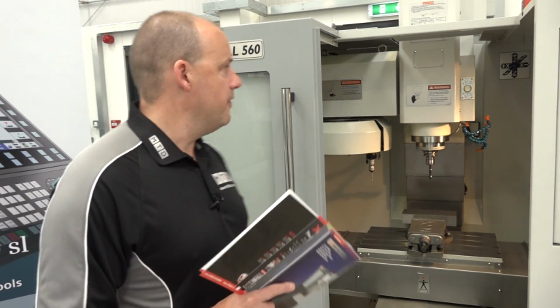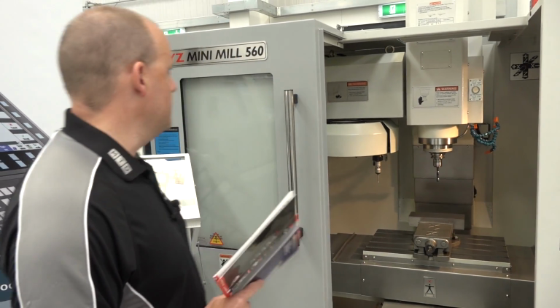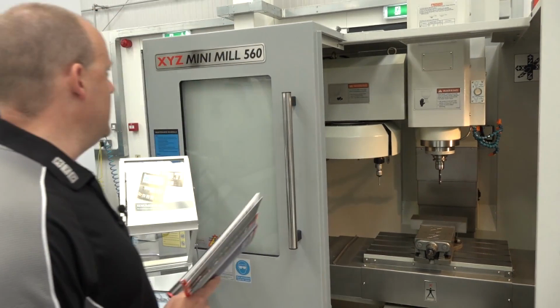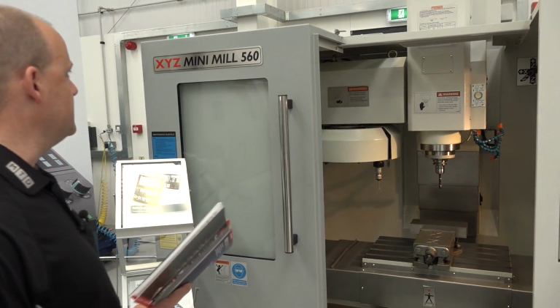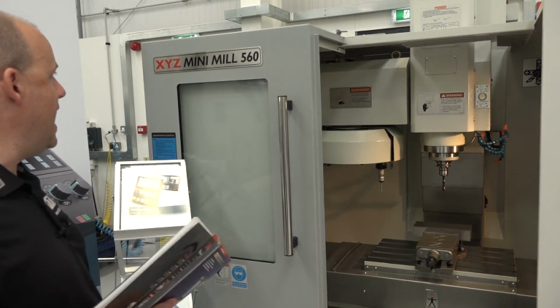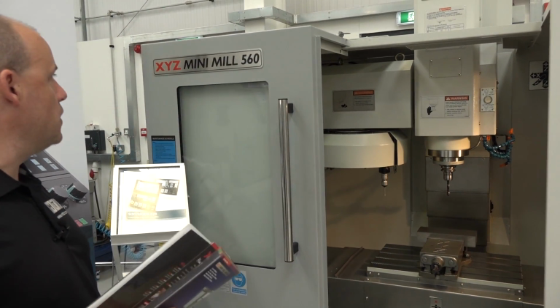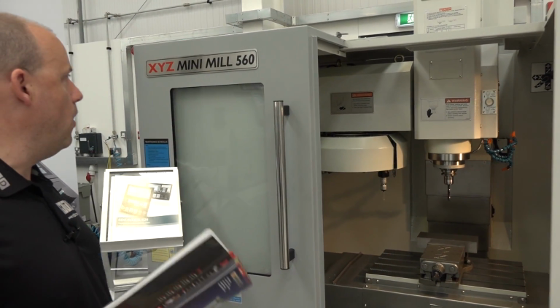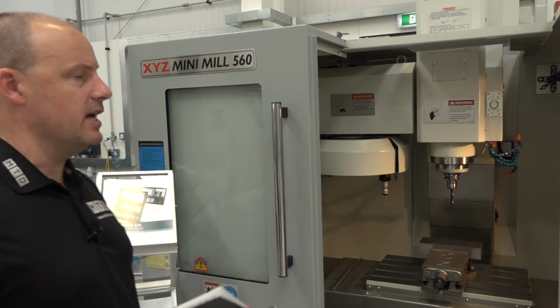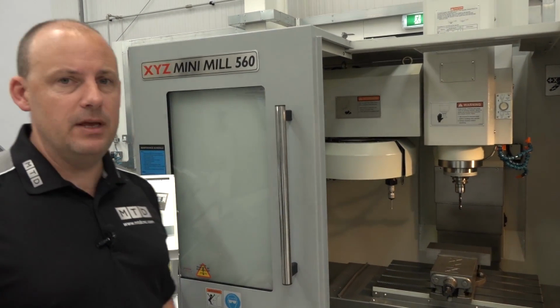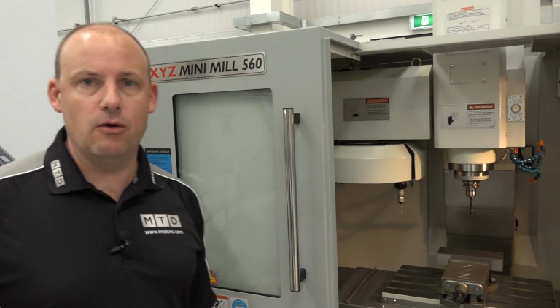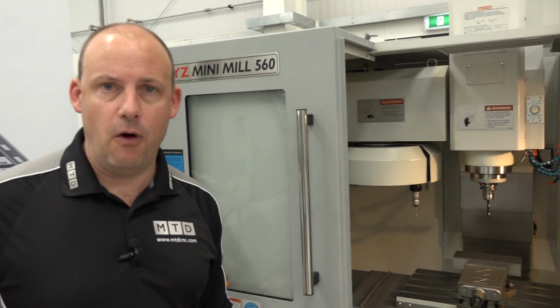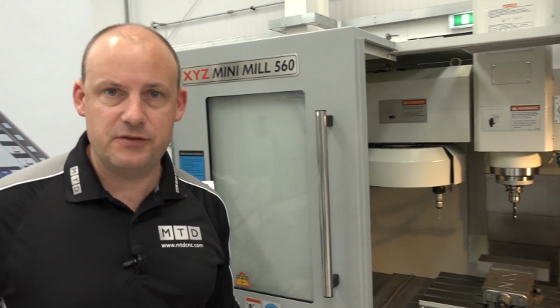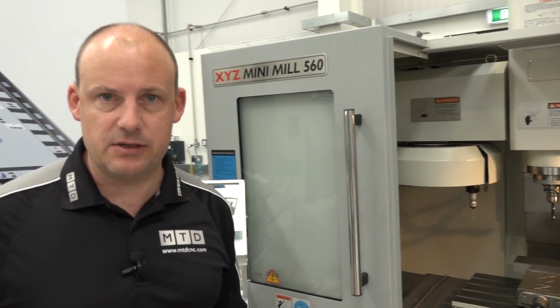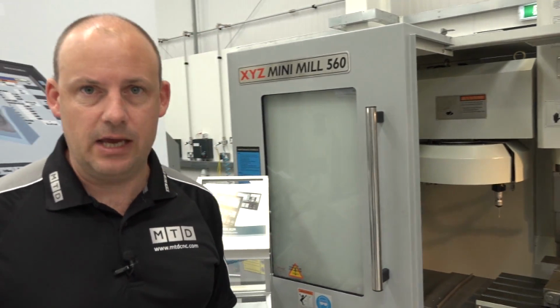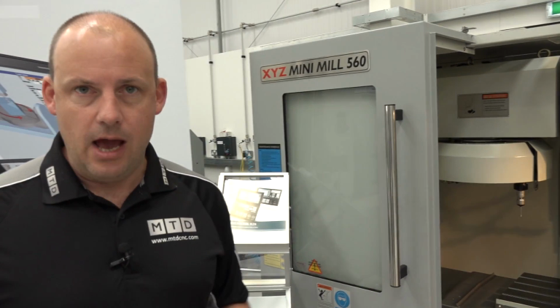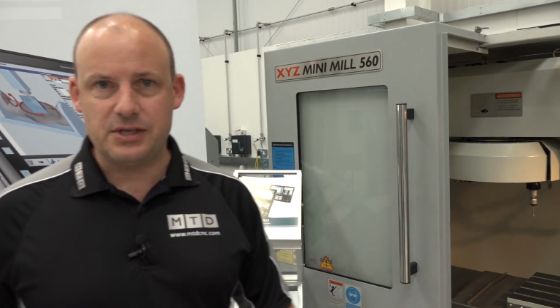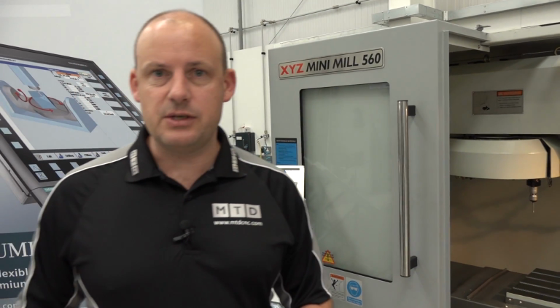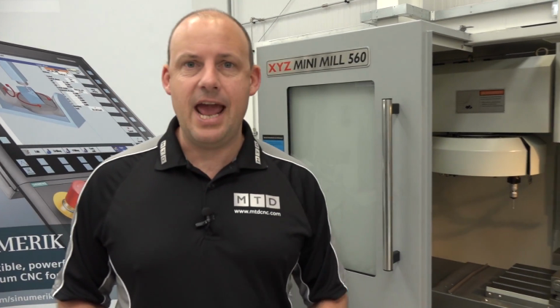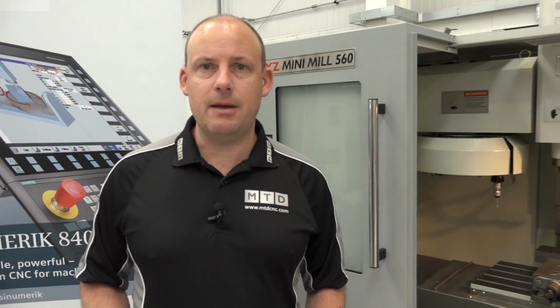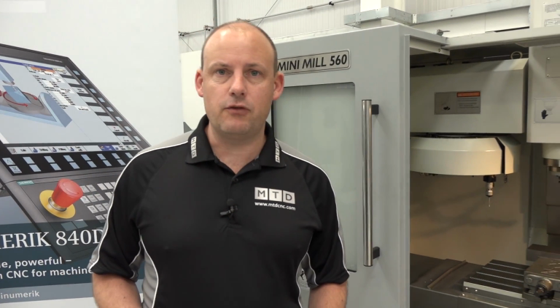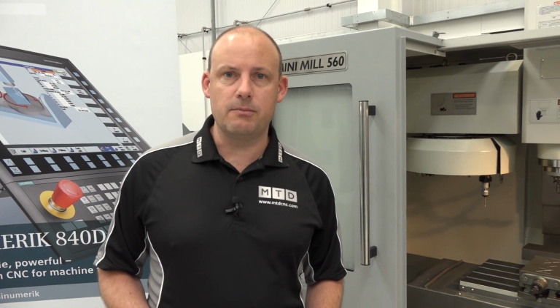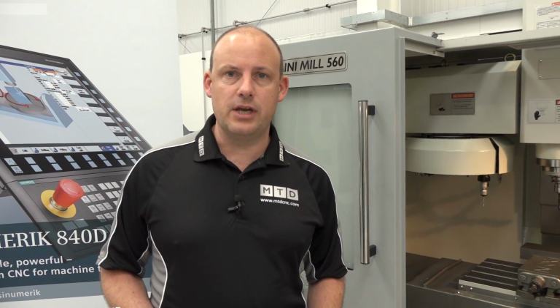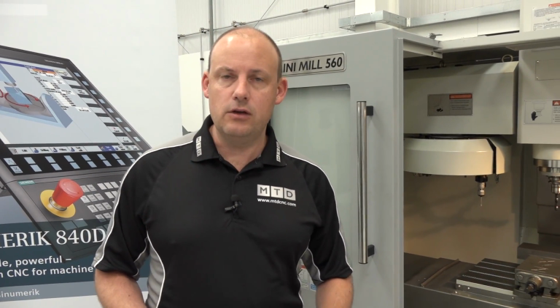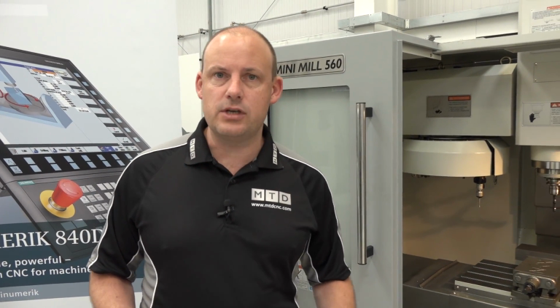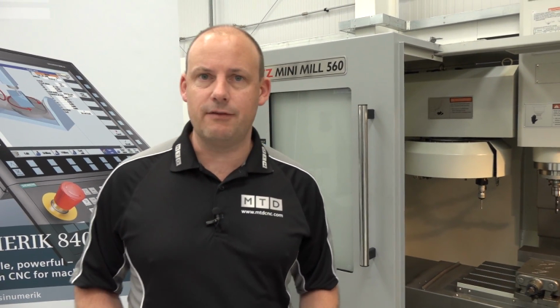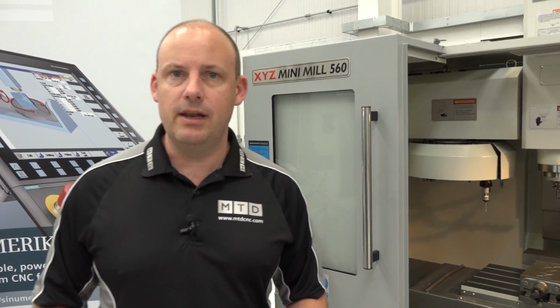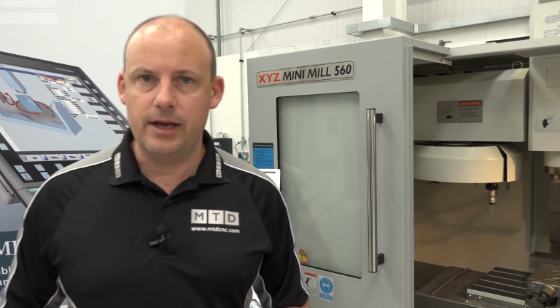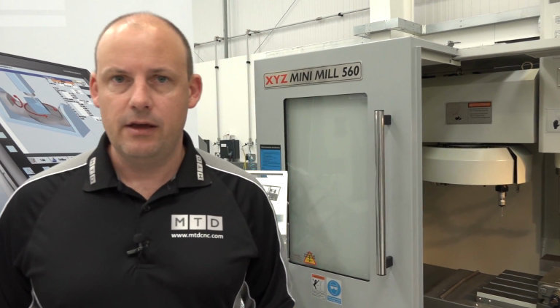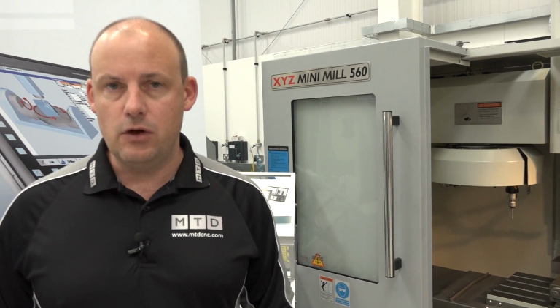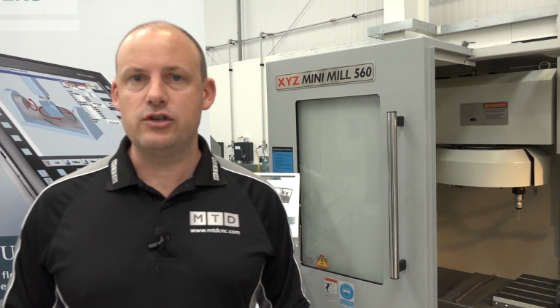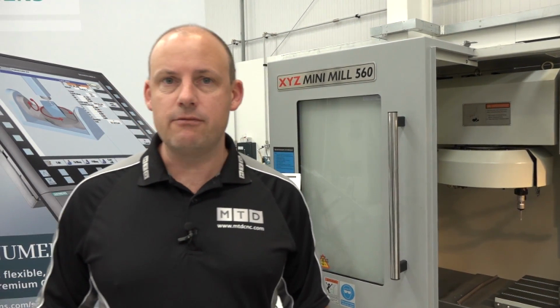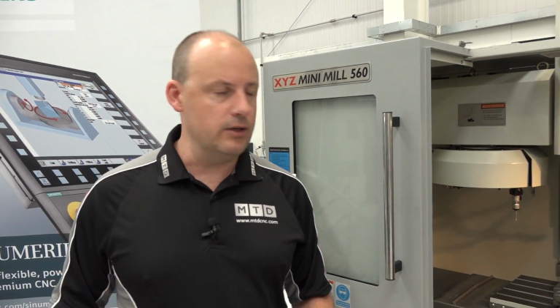This machine here is an XYZ Mini Mill 560. This is an X-Demonstration machine. The new machines have a new livery — it's the new HD range.